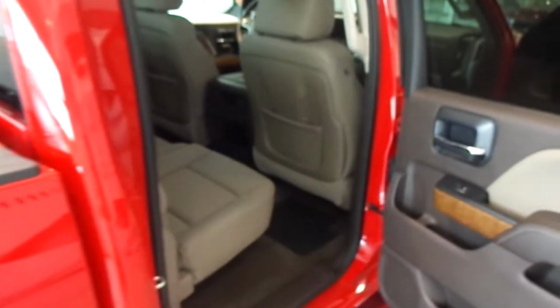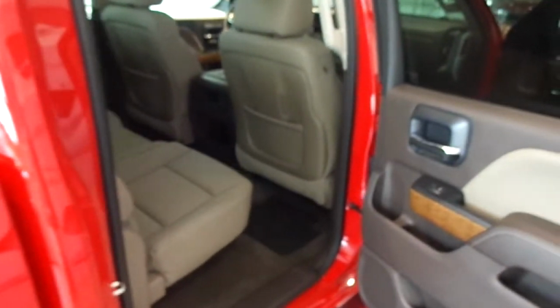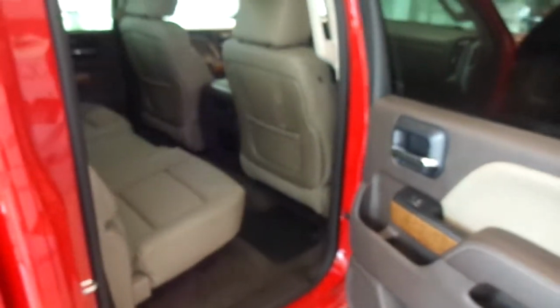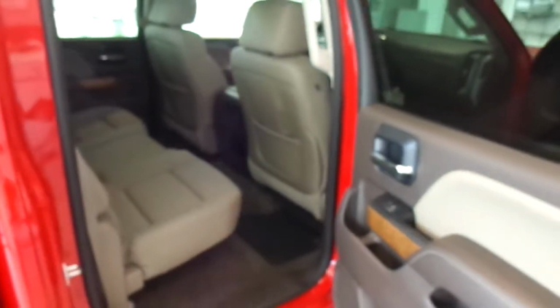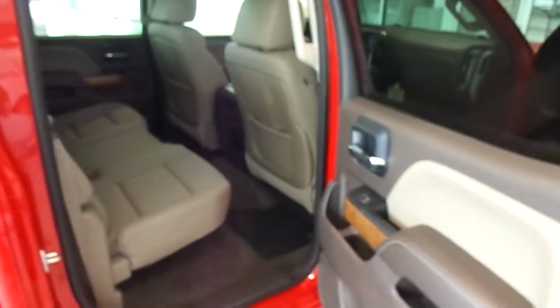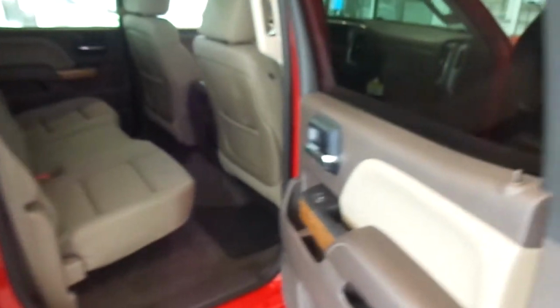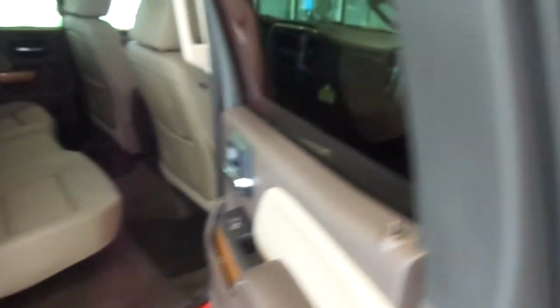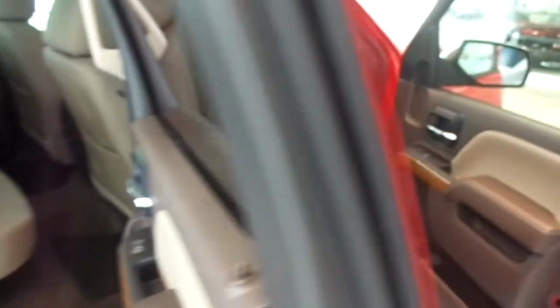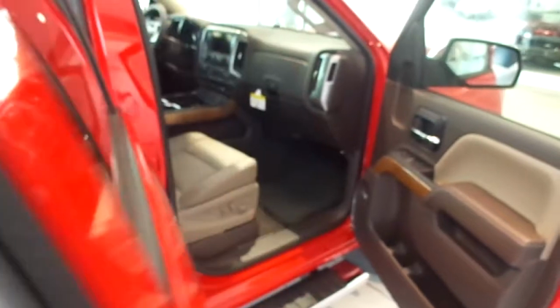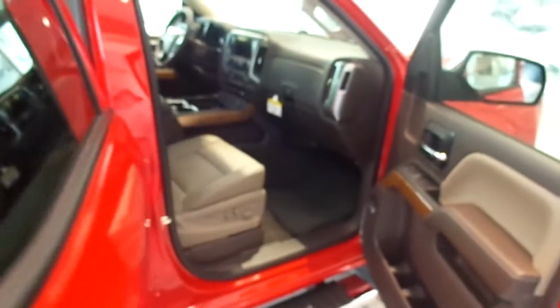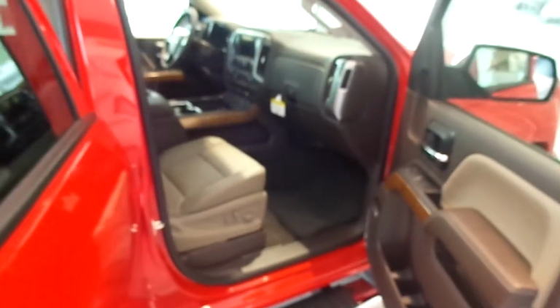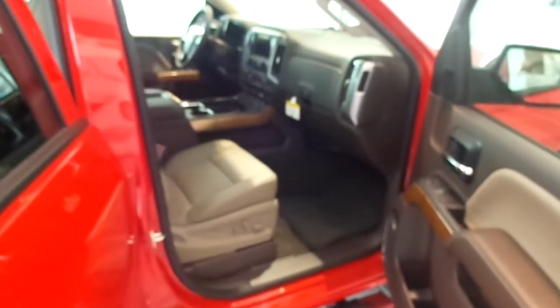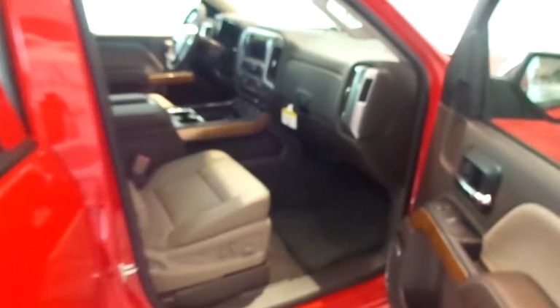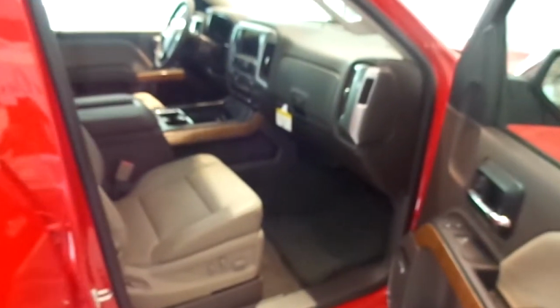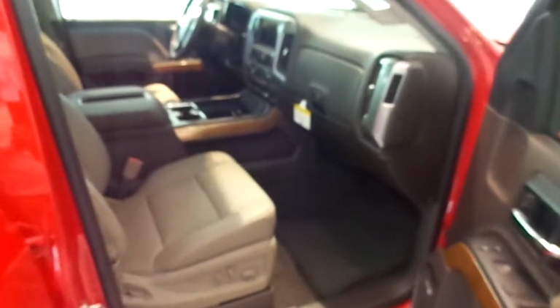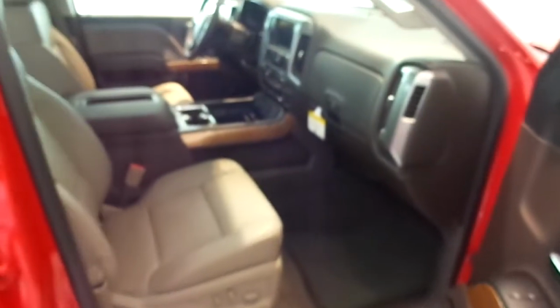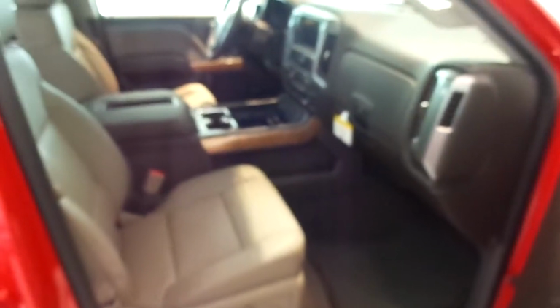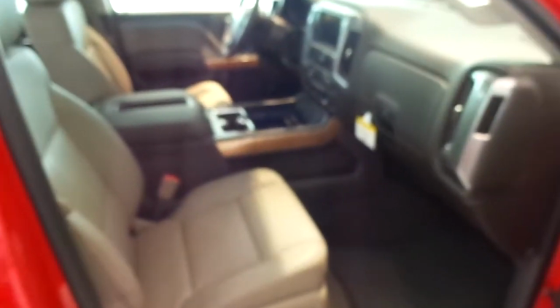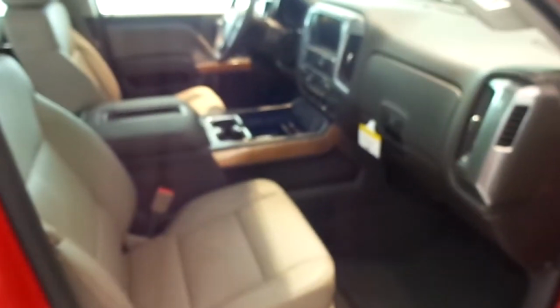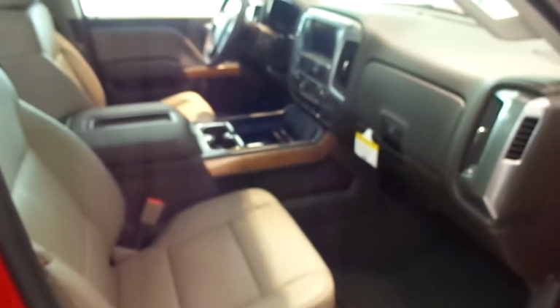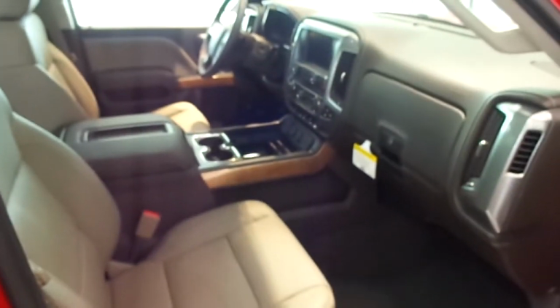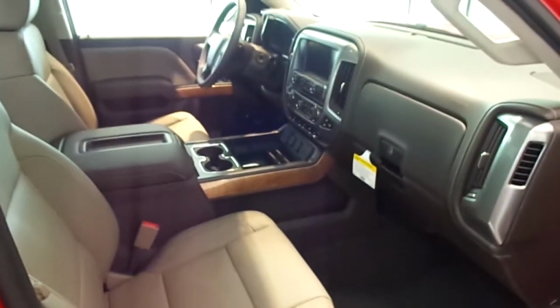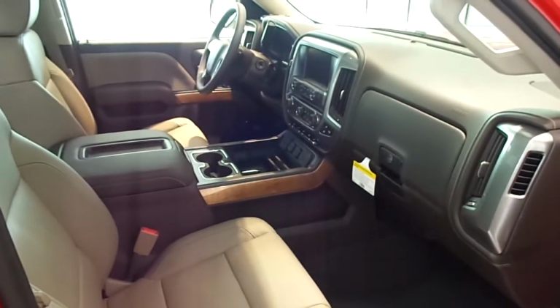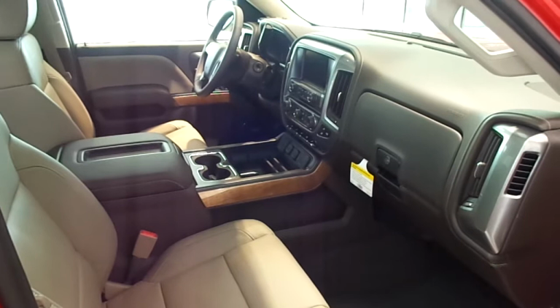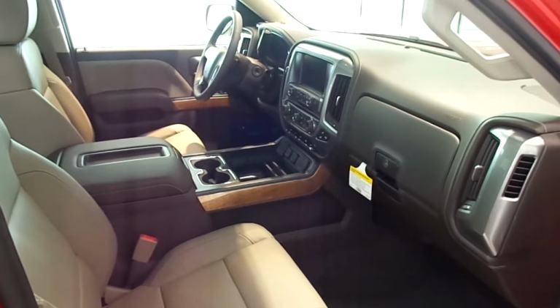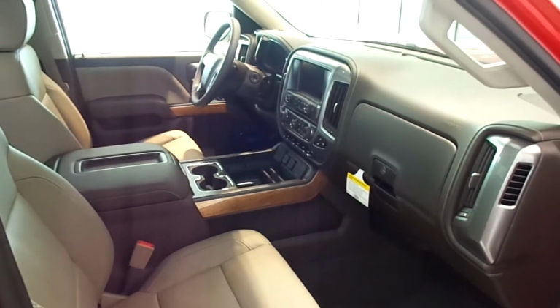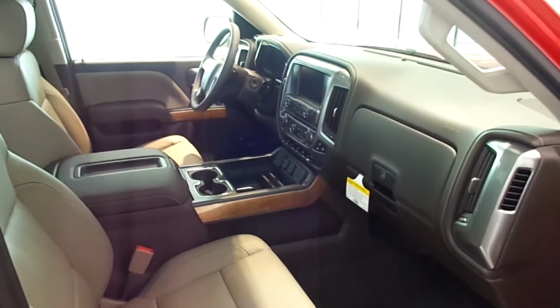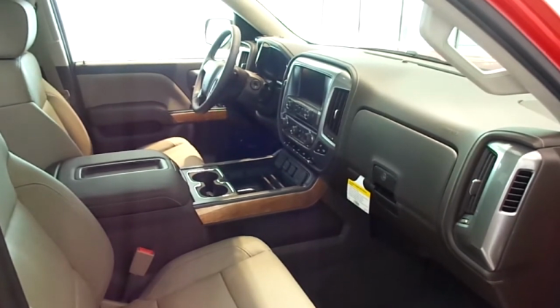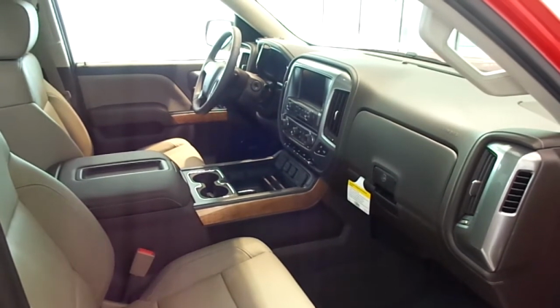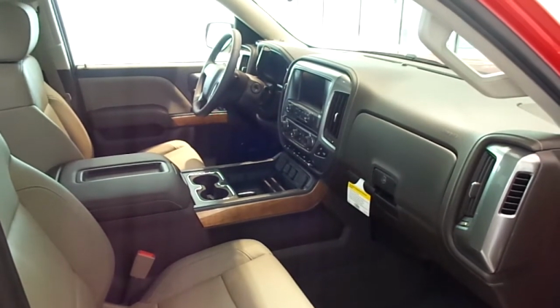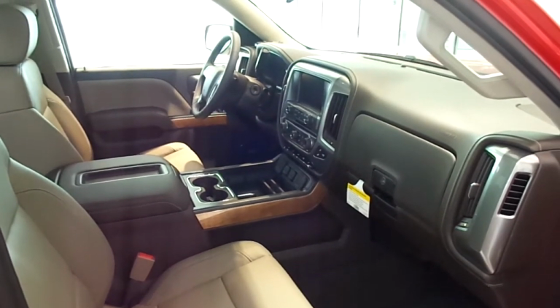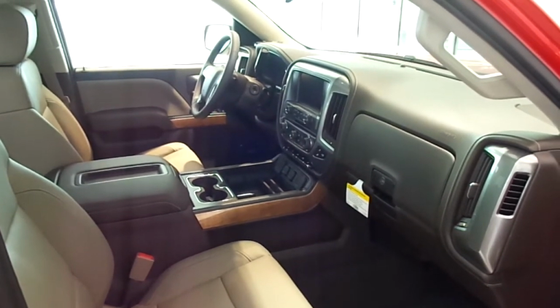This one is Victory Red with a Cocoa Dune Leather interior. Unfortunately, this one is already sold, but we do have more on the way along with the 2014 Sierras.